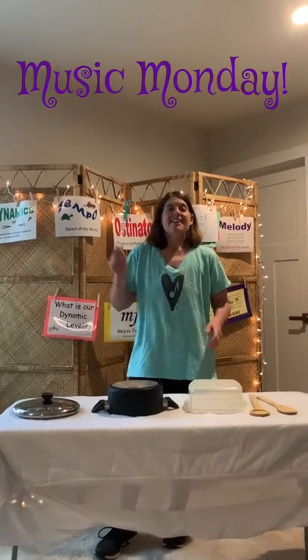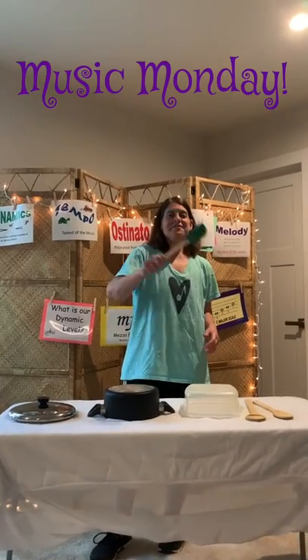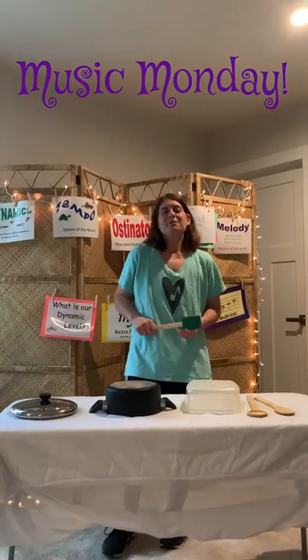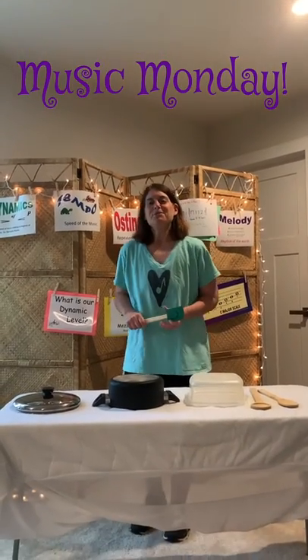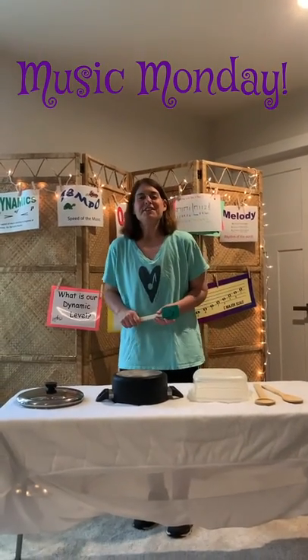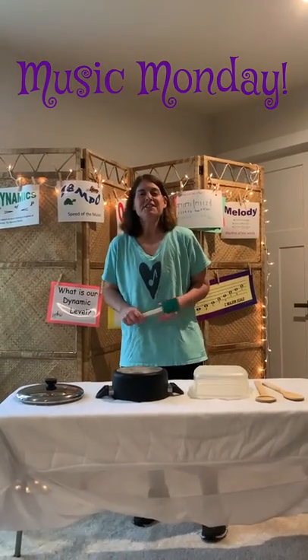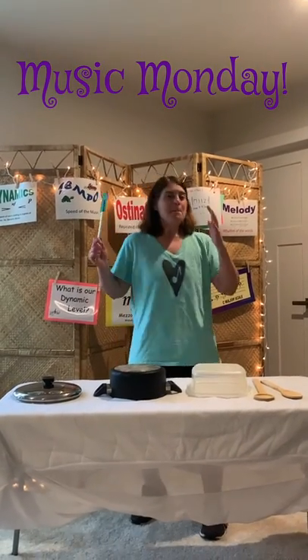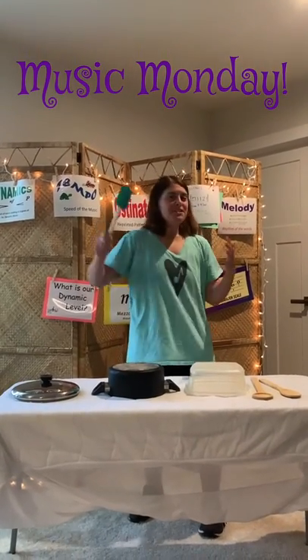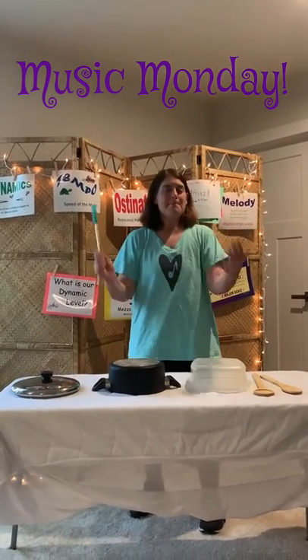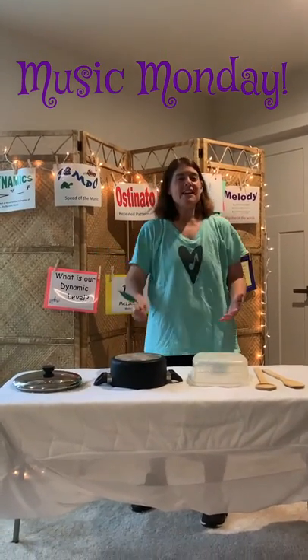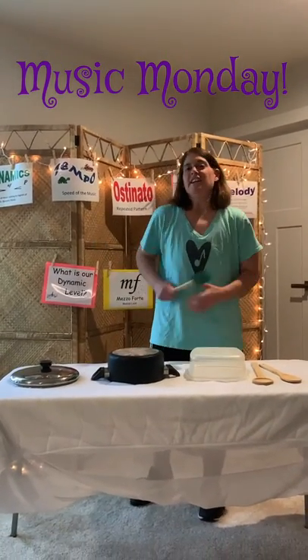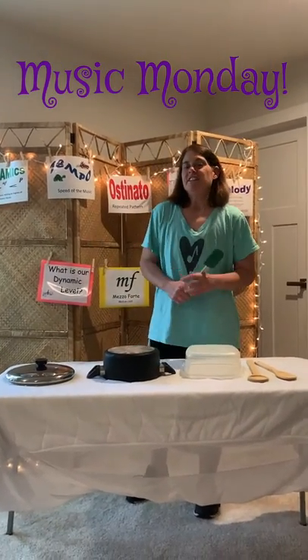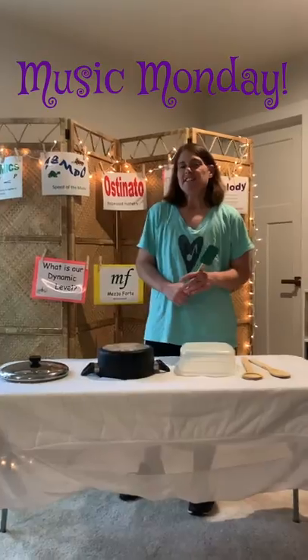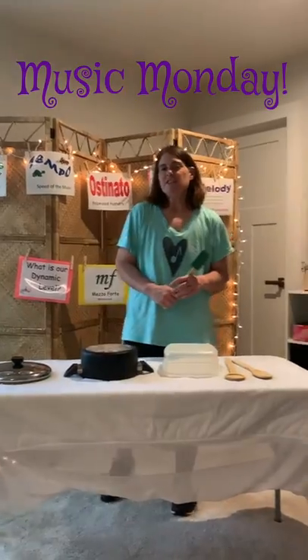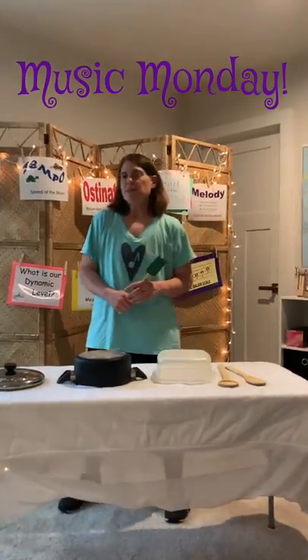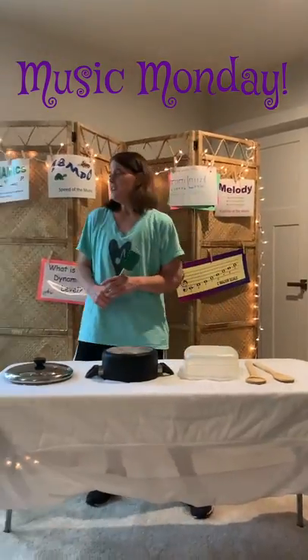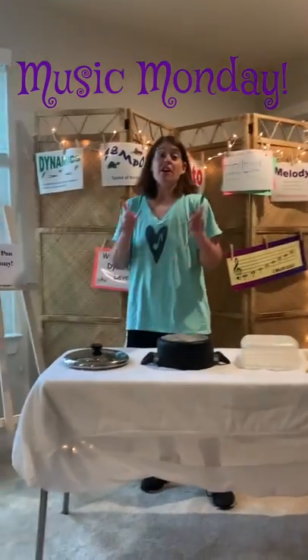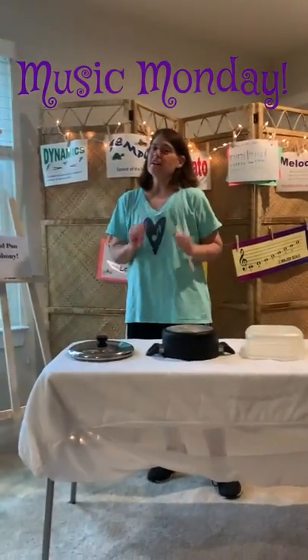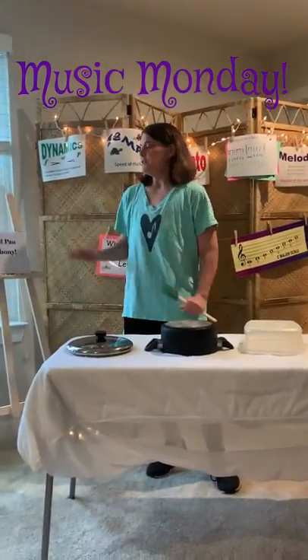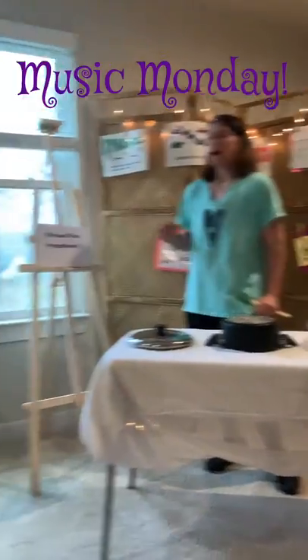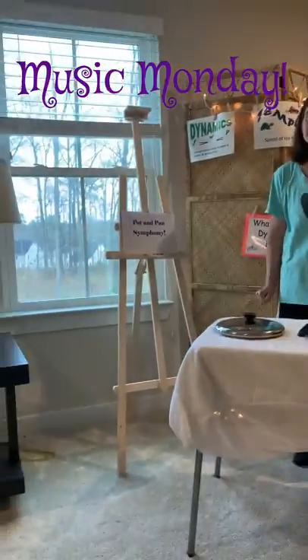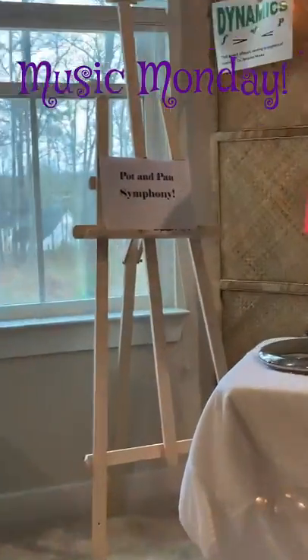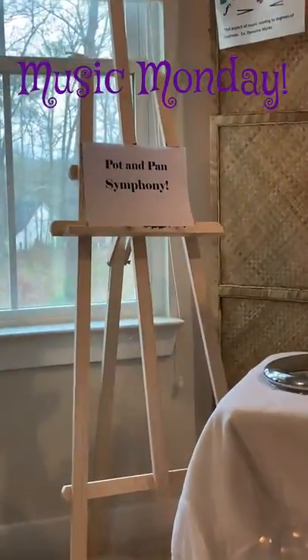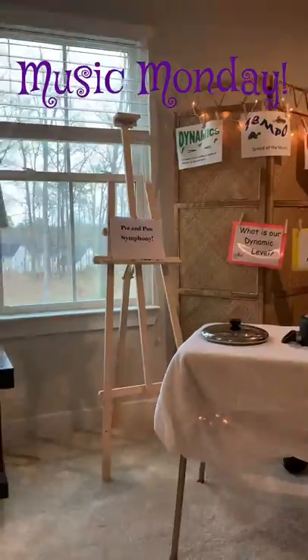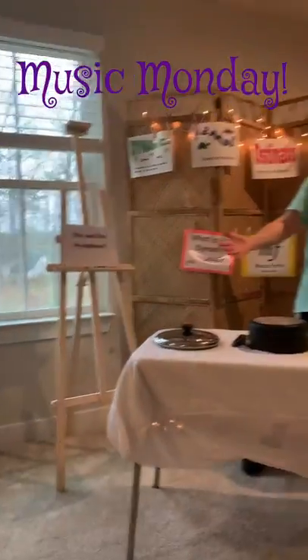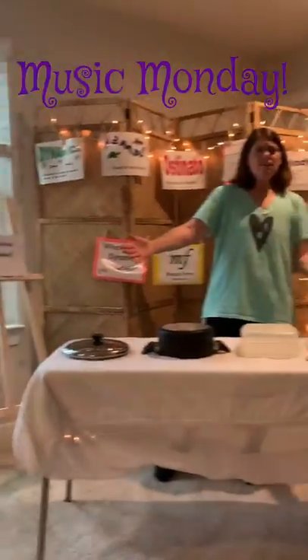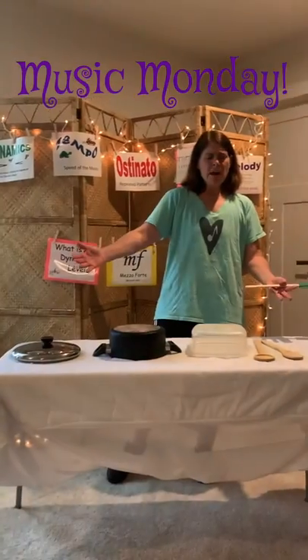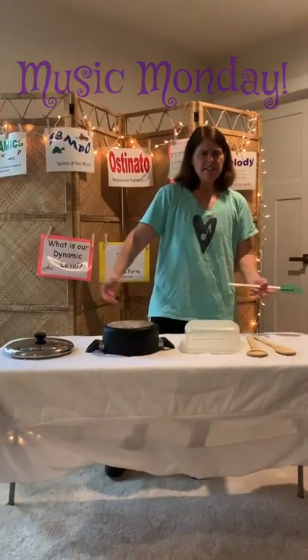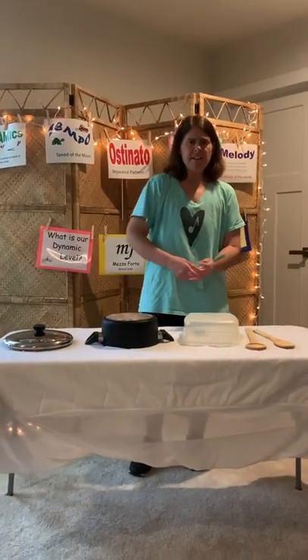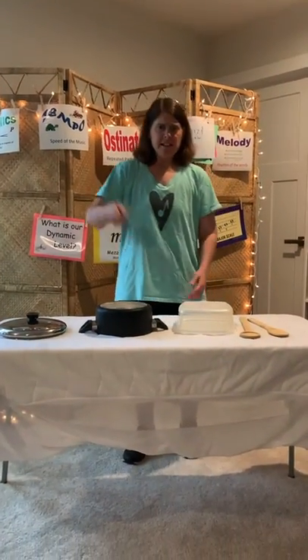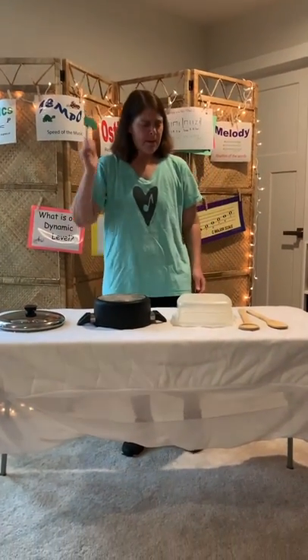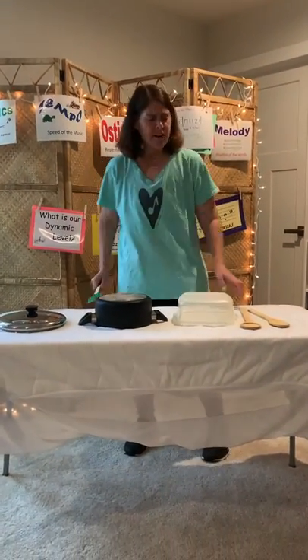Hi friends and welcome to another edition of Music Monday. Today's lesson is going to be on creating our very own pot and pan symphony. So what do you need for your pot and pan symphony? Let's get this party started.